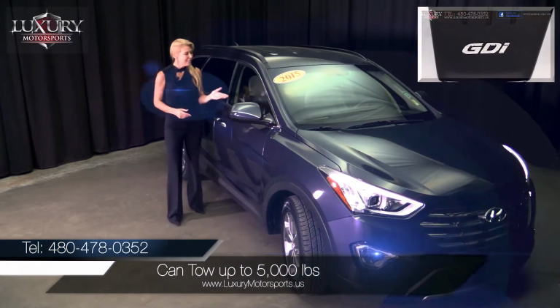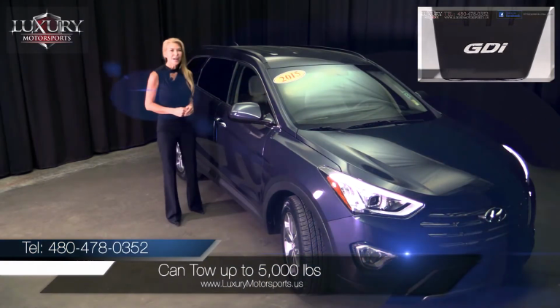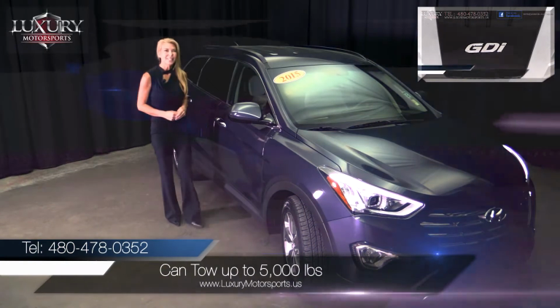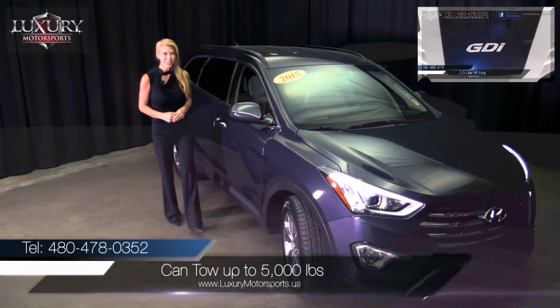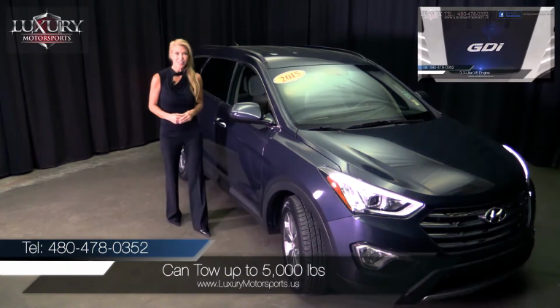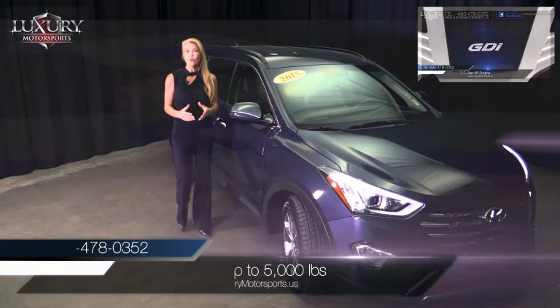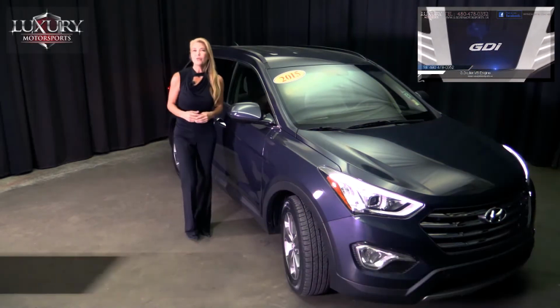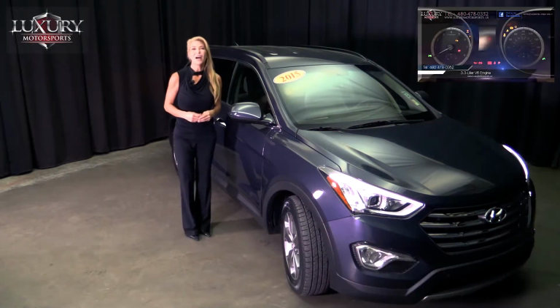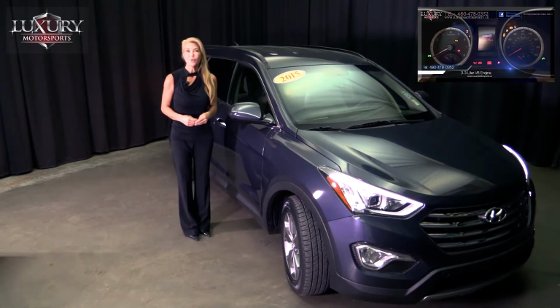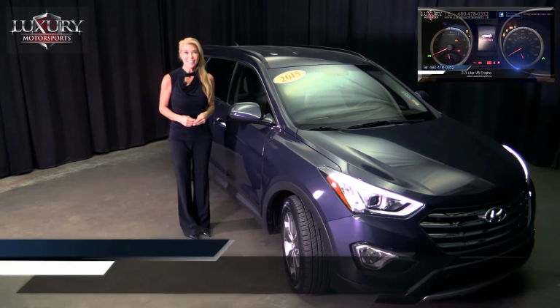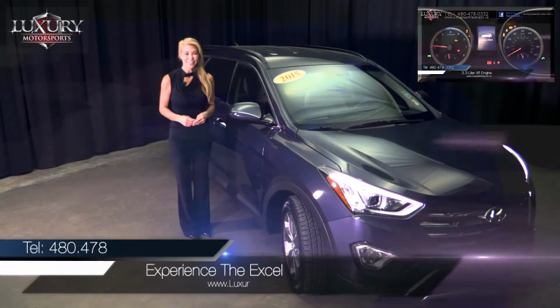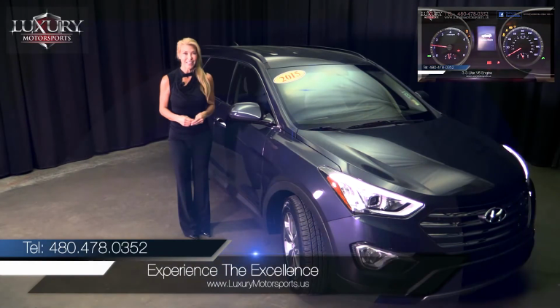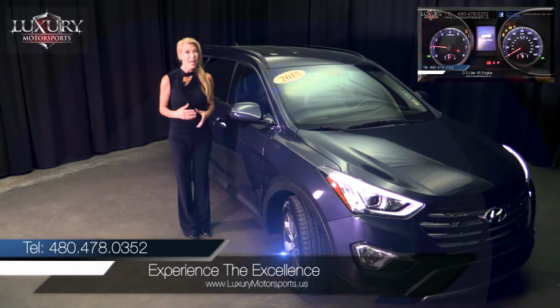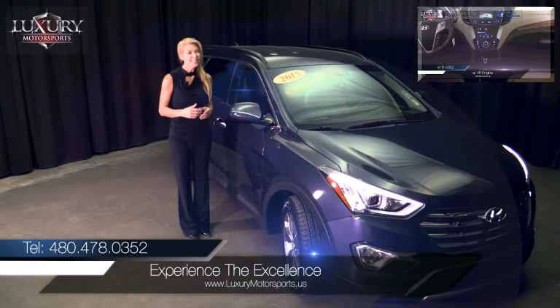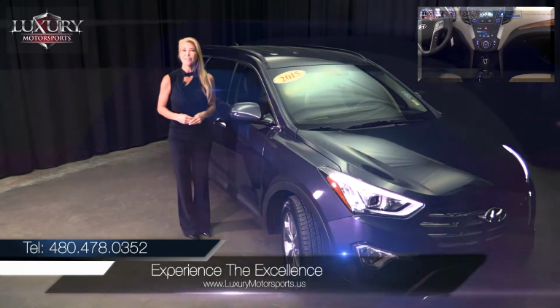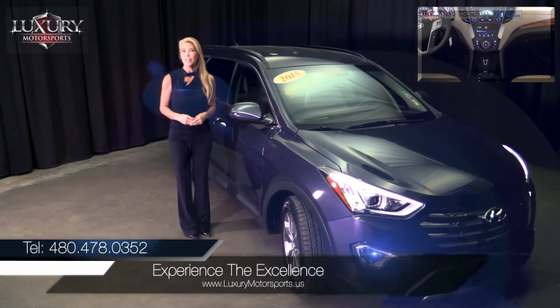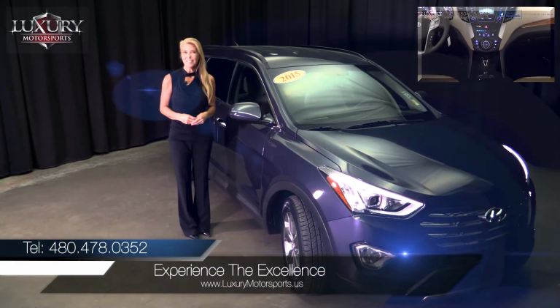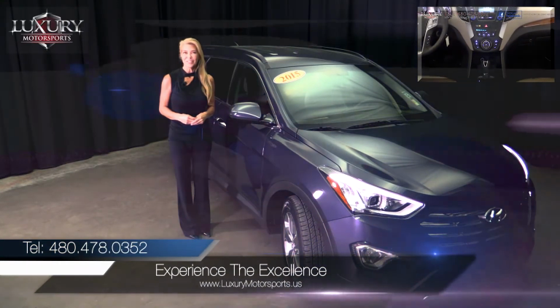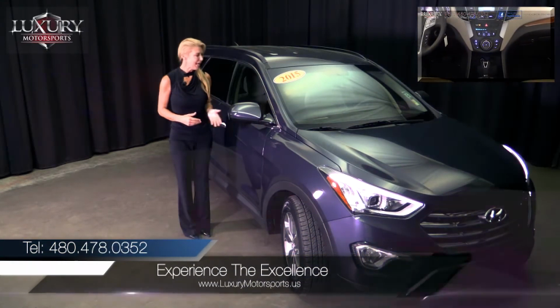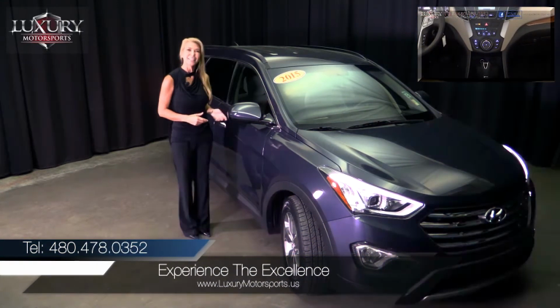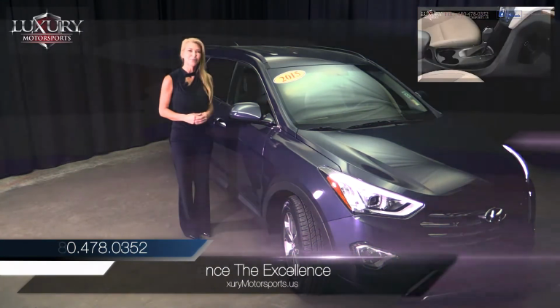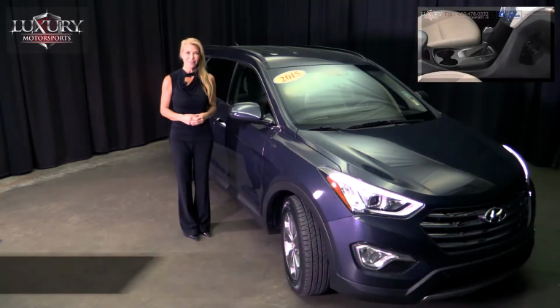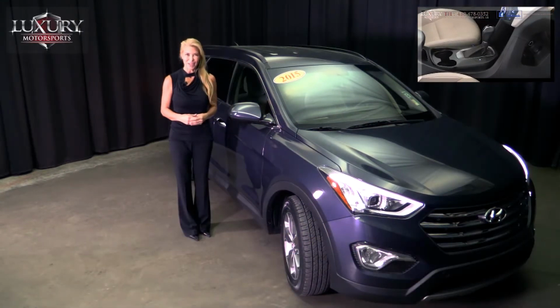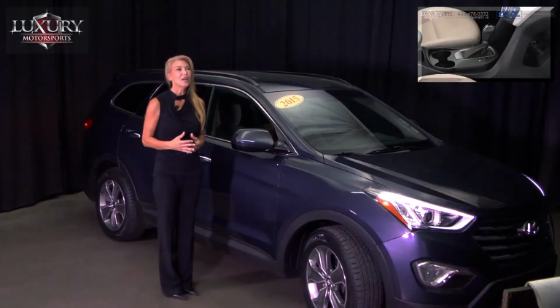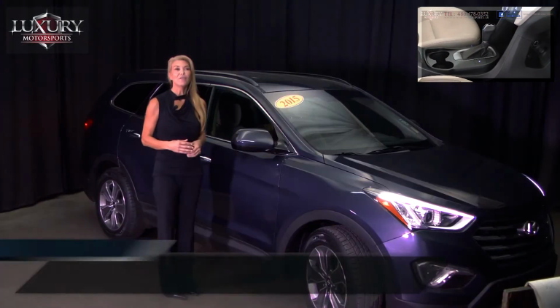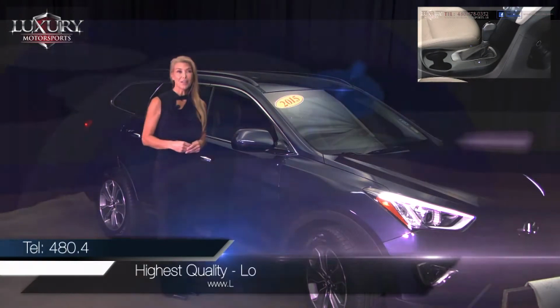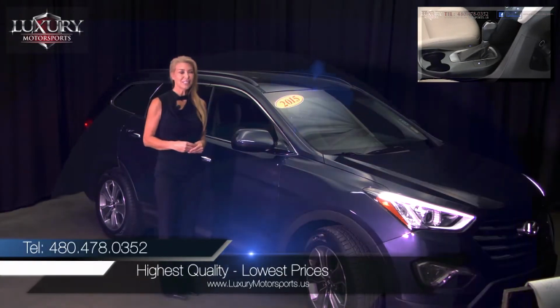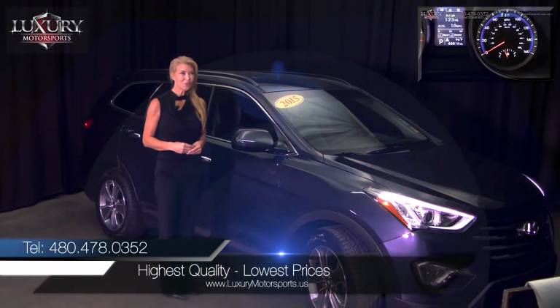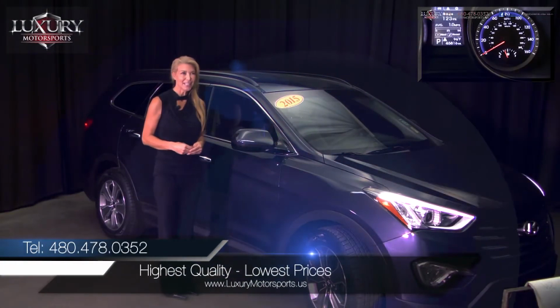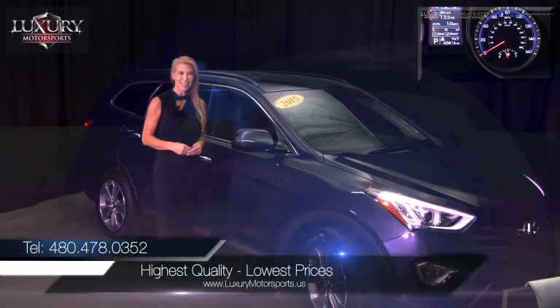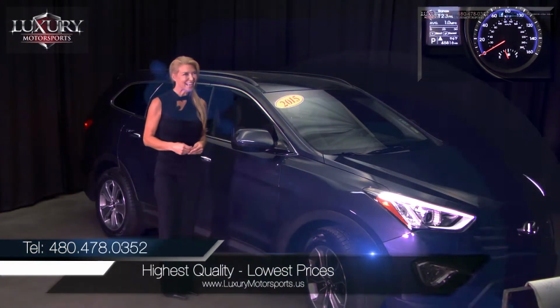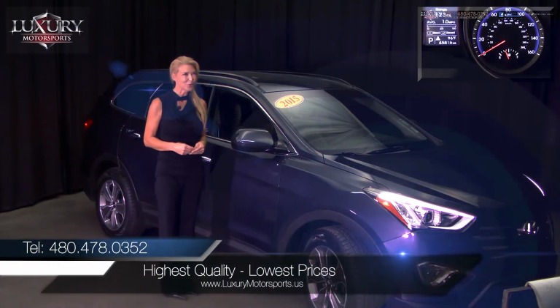Seating up to seven passengers, it also boasts one of the highest quality interiors in its class. That is thanks to the high quality materials and the elegant simplicity of the cabin. You will find the ride quality smooth, light, precise, and sporty.